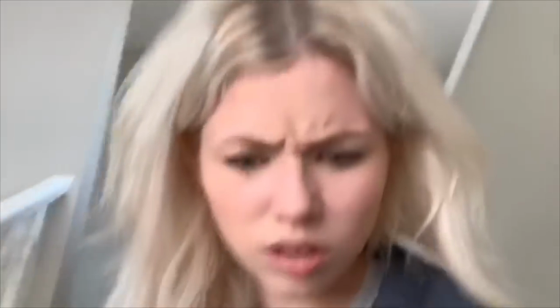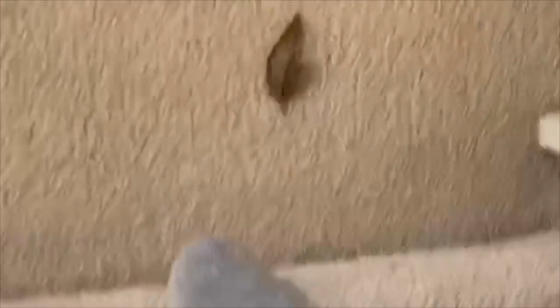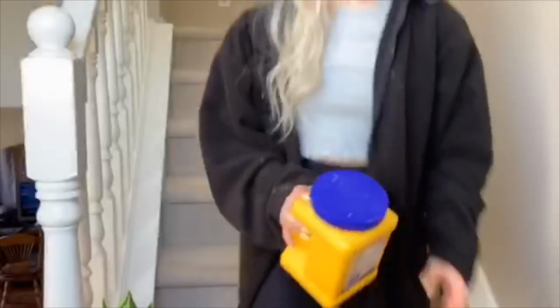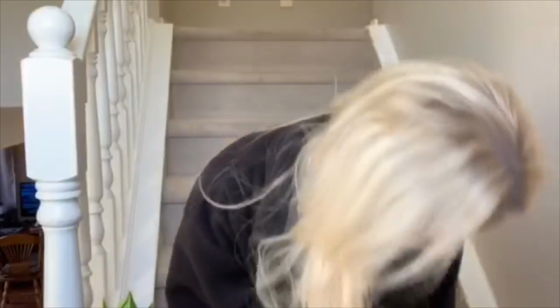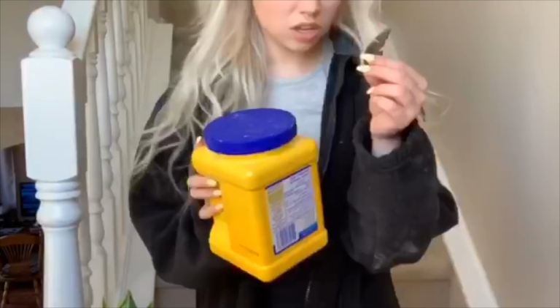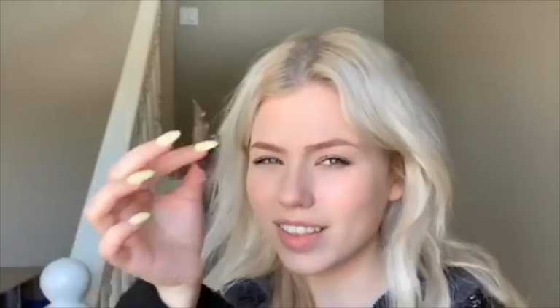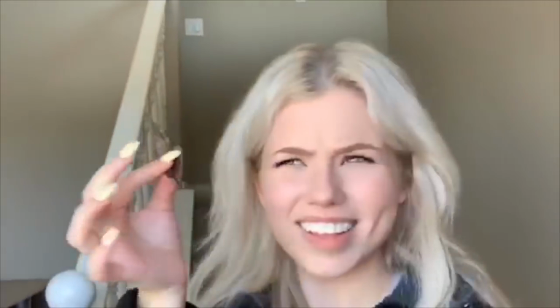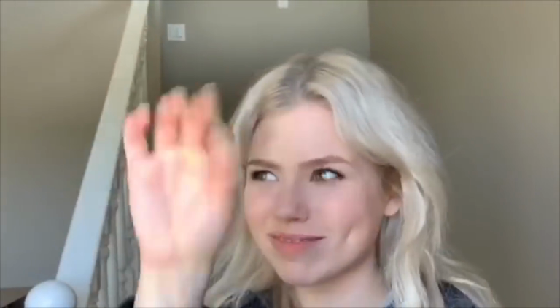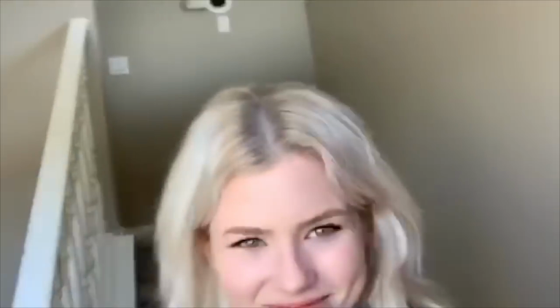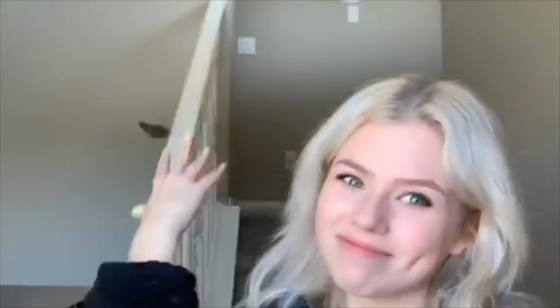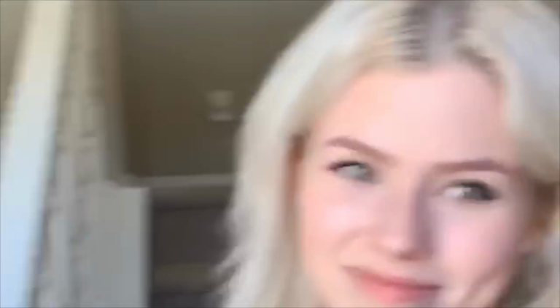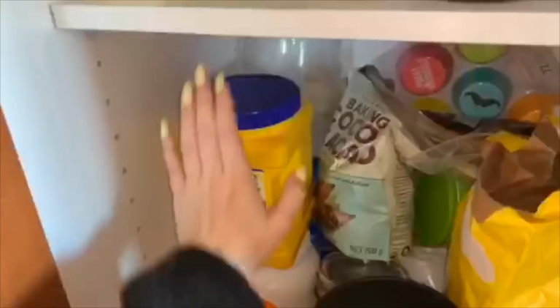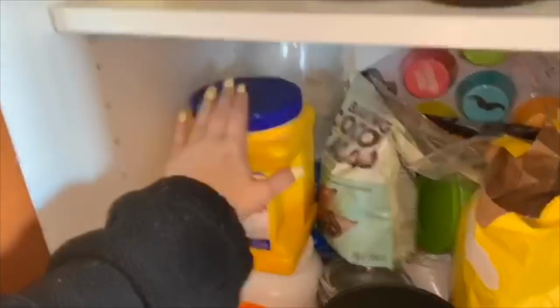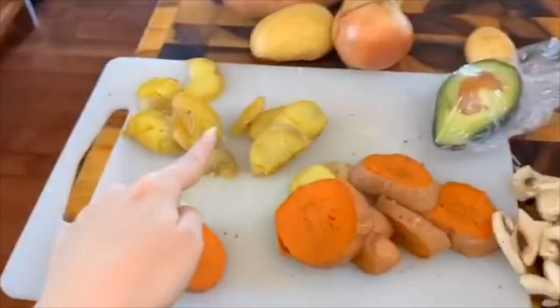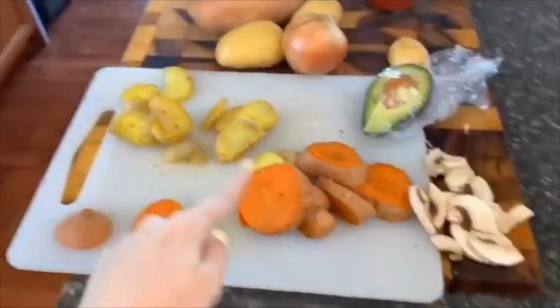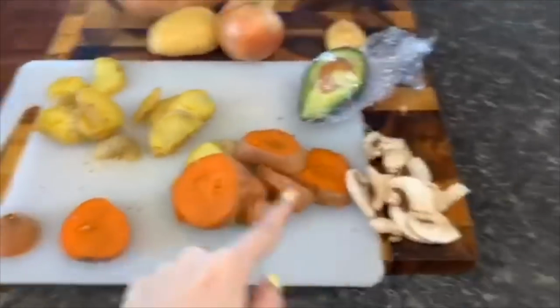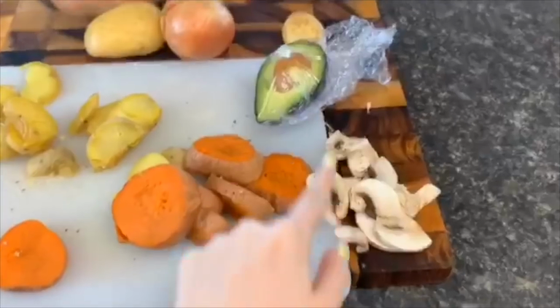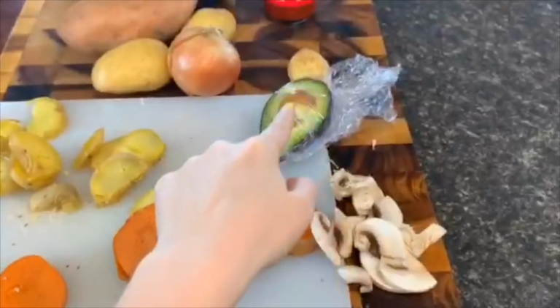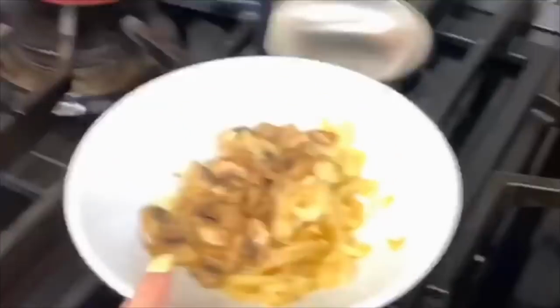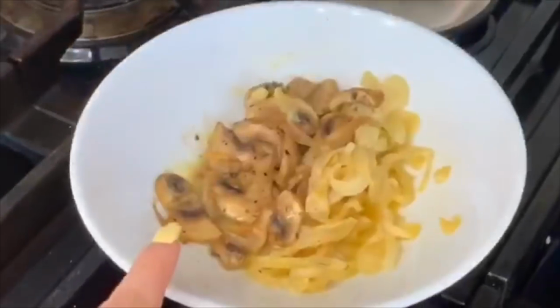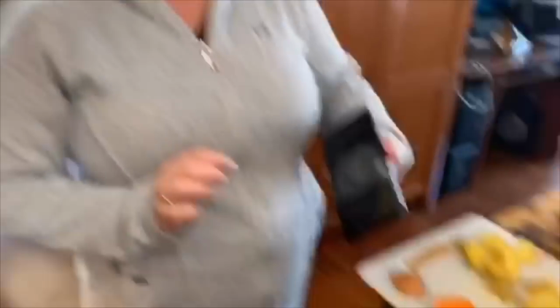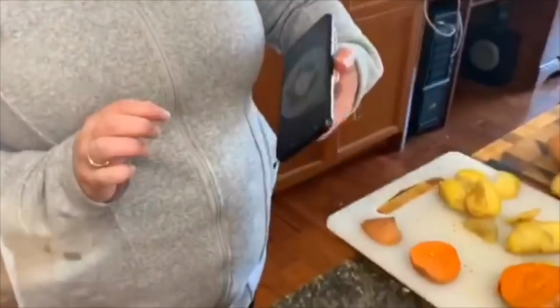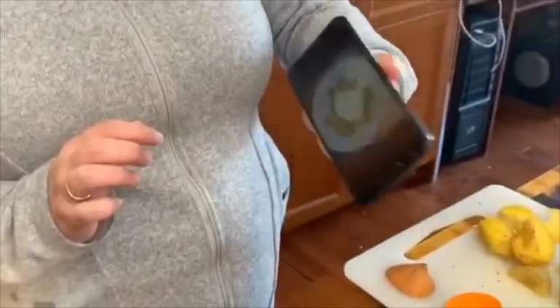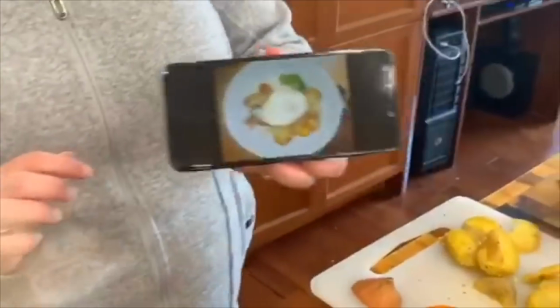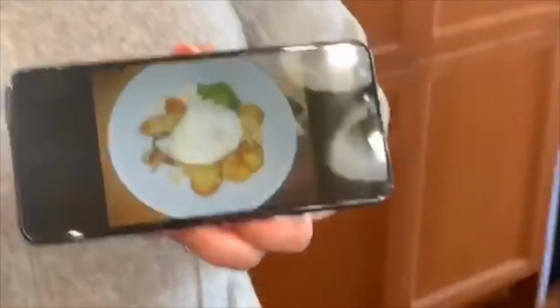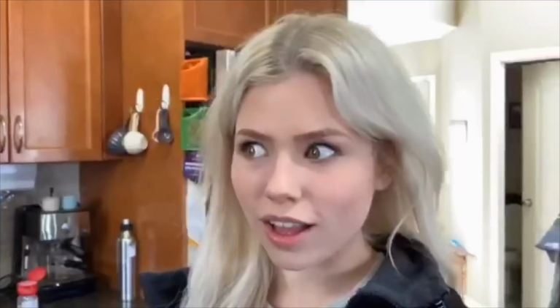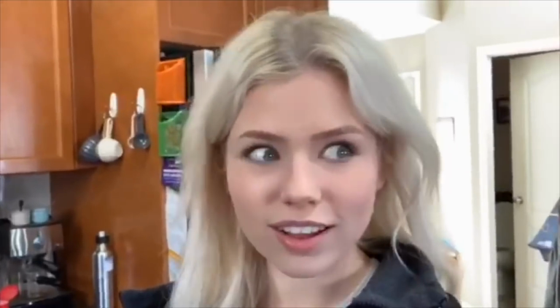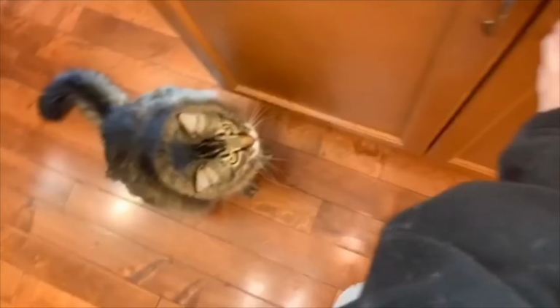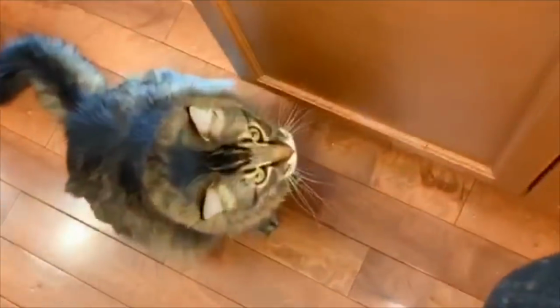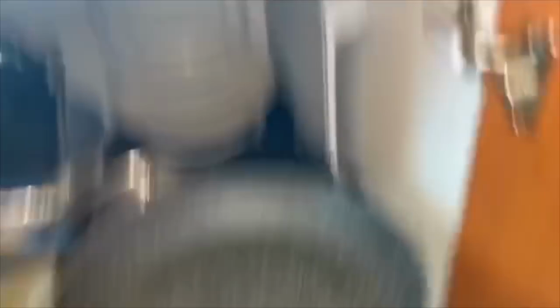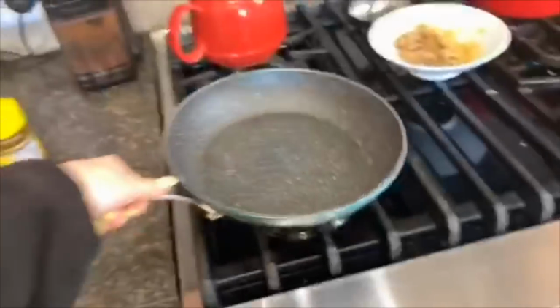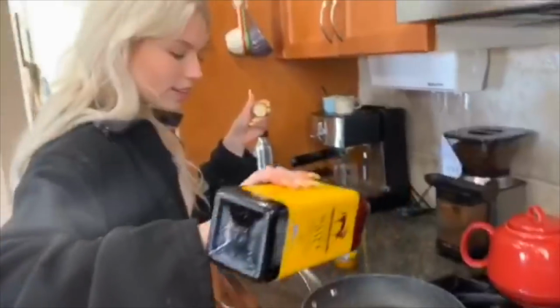Going downstairs to put away the cornstarch, I thought I saw poop on the ground, but it was actually just a tiny leaf. I put the cornstarch away and then I saw some potatoes, some sweet potatoes, some avocado, some mushrooms, some onions. Then my mom showed me the breakfast she made this morning and I was like, whoa, I am totally gonna make that.